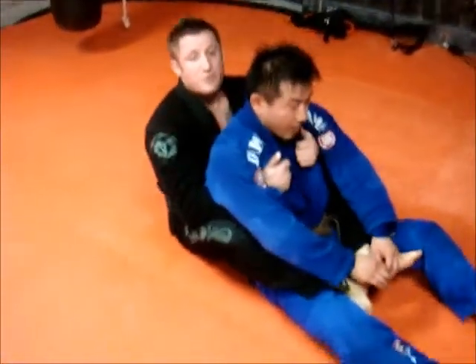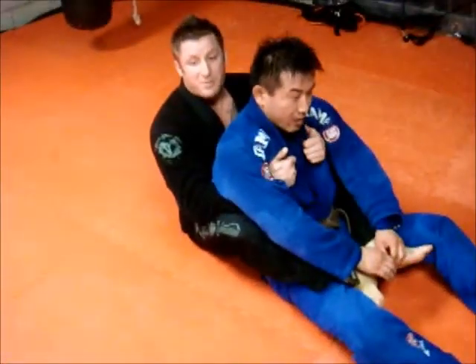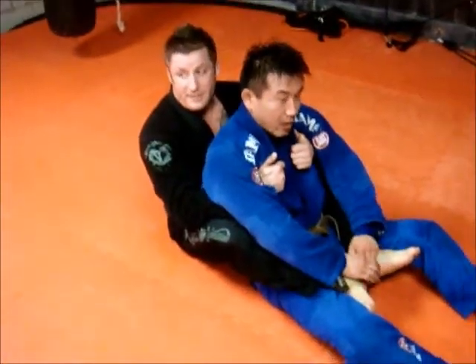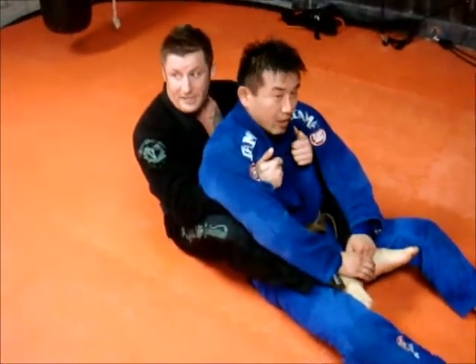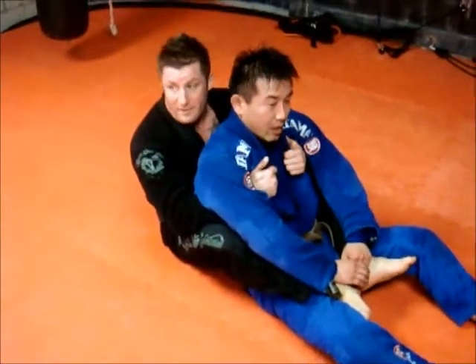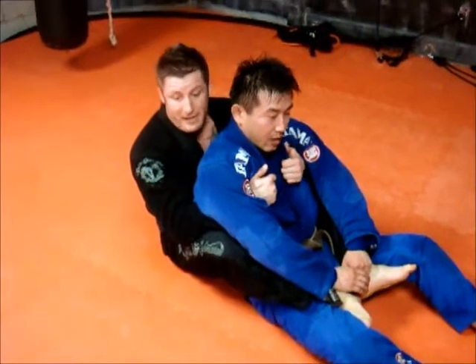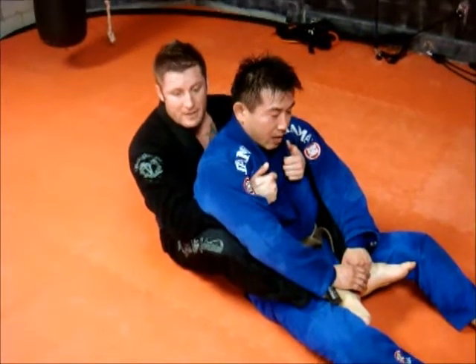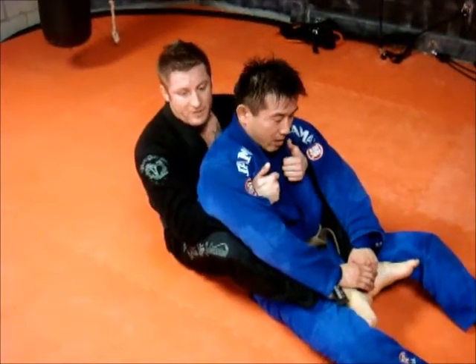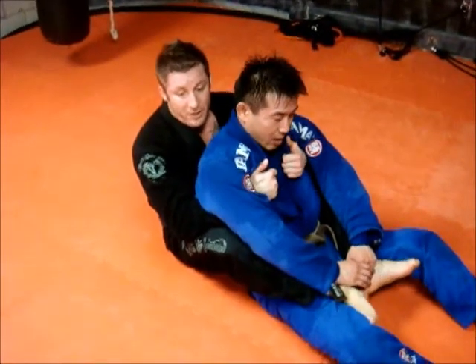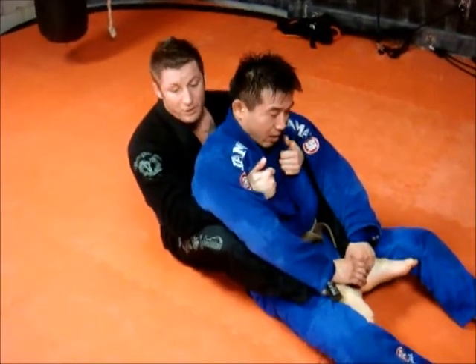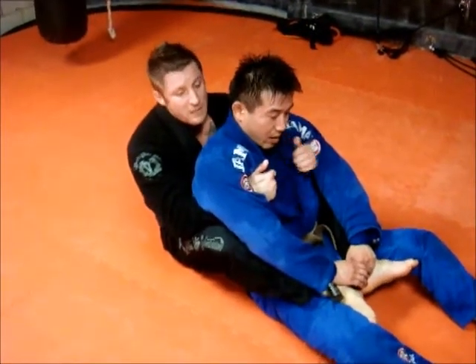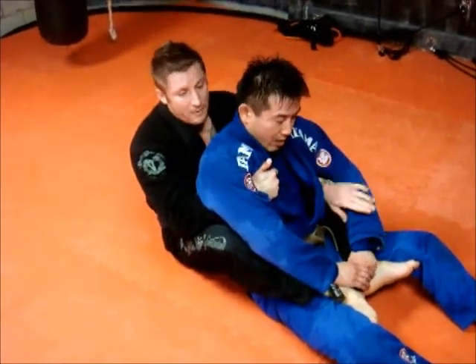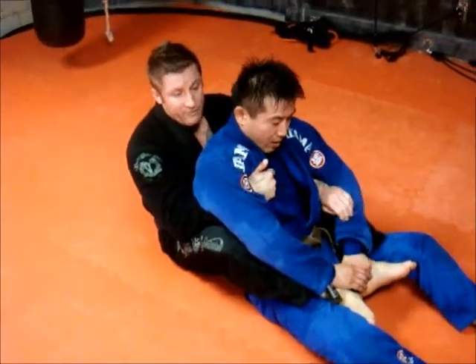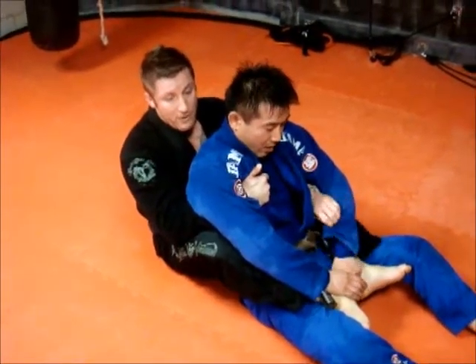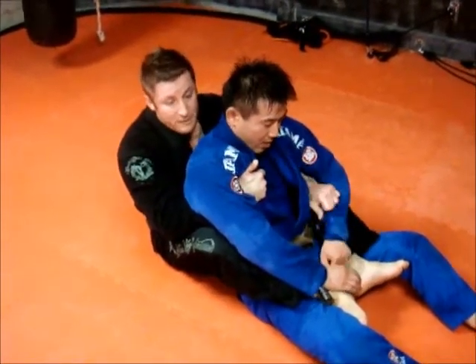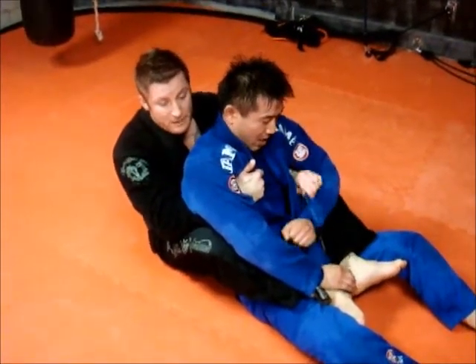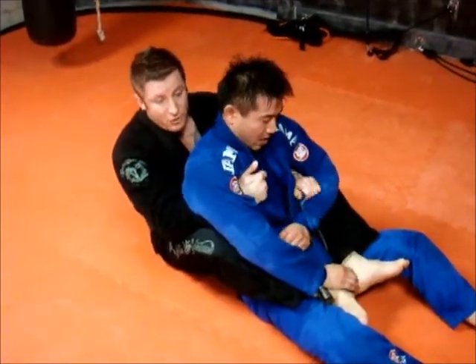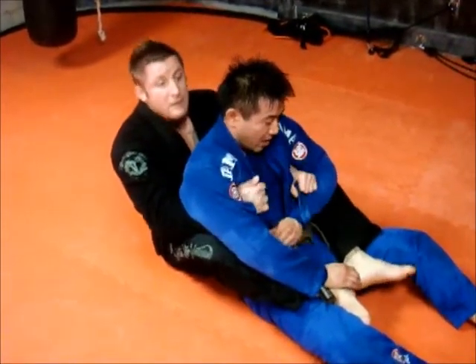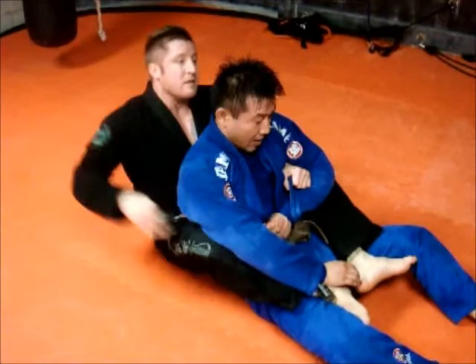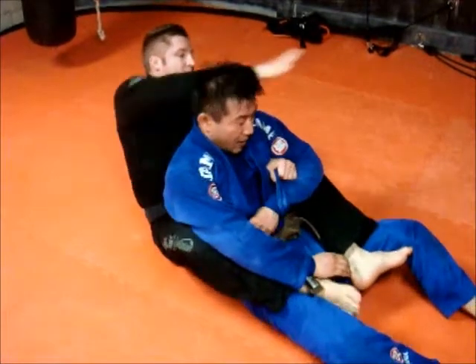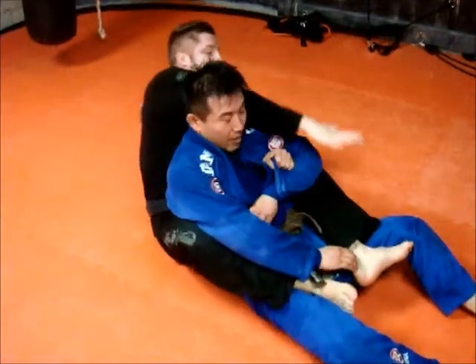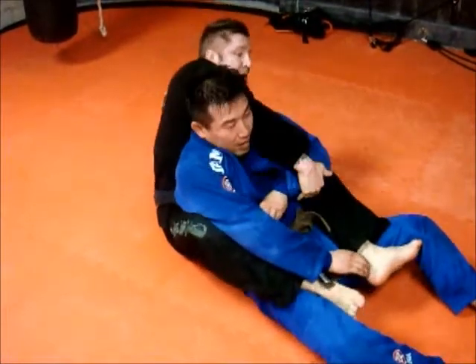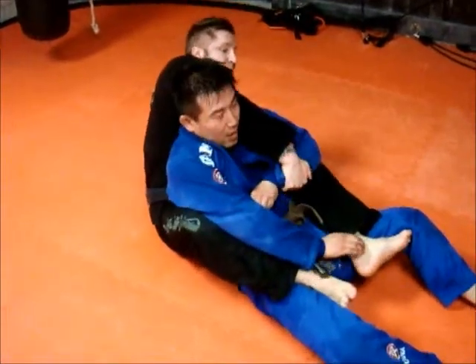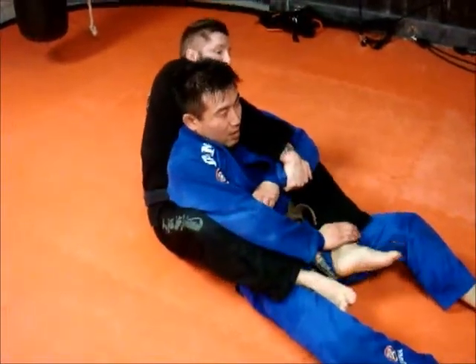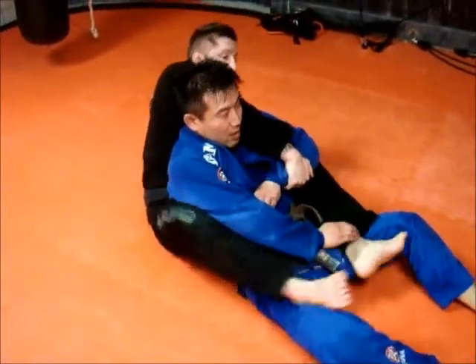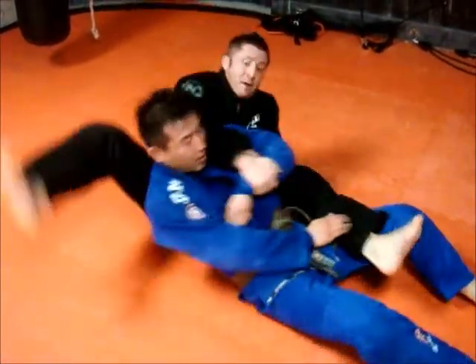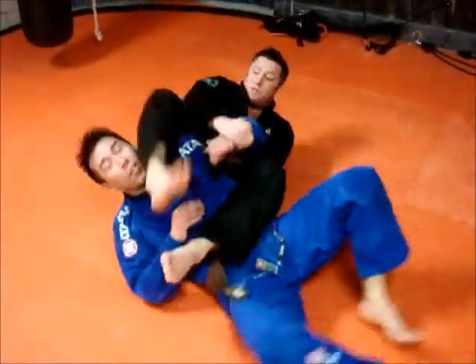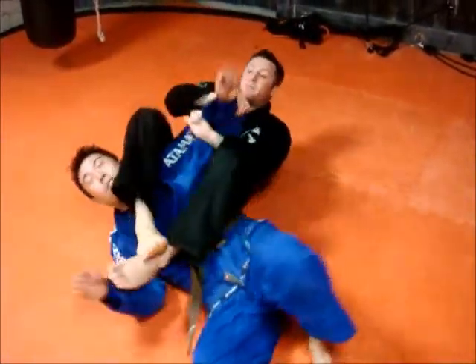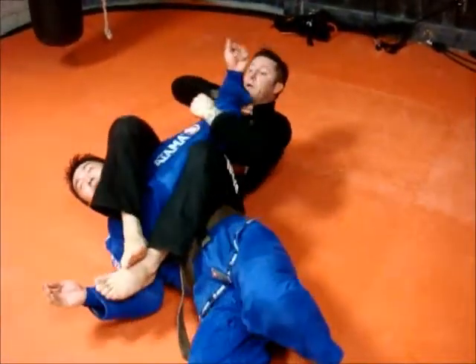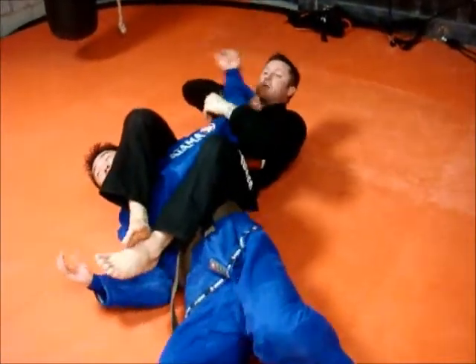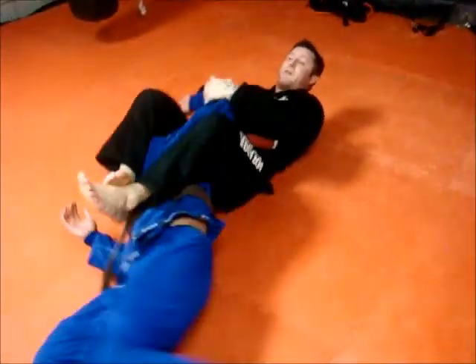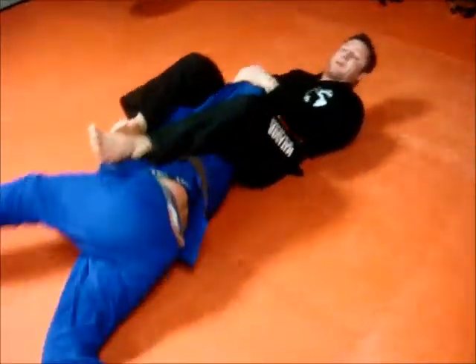So just as a plain head technique — I'm in the back position, hooks in, I'm going to work for one arm control, go over to the opposite side, keep control of the arm, switch my hips out, and go for the arm lock.